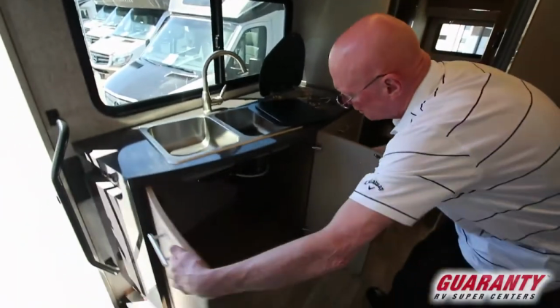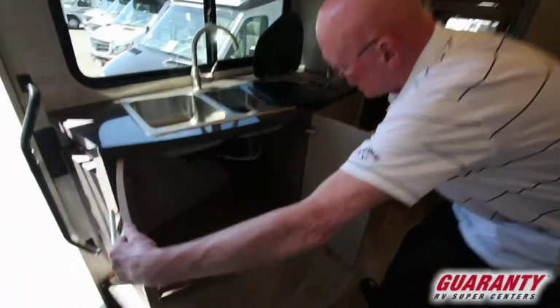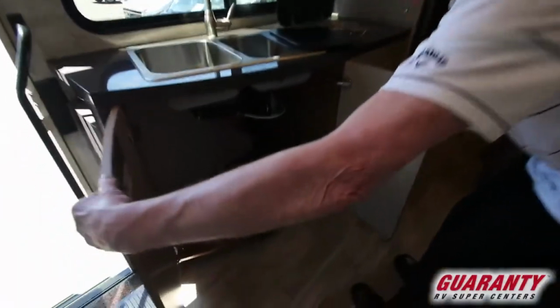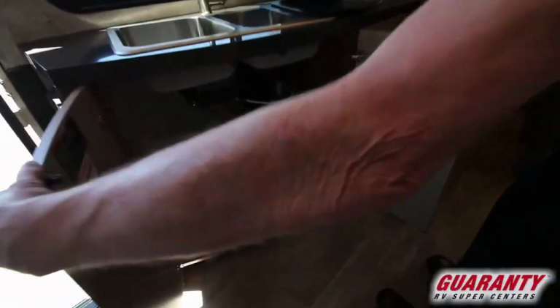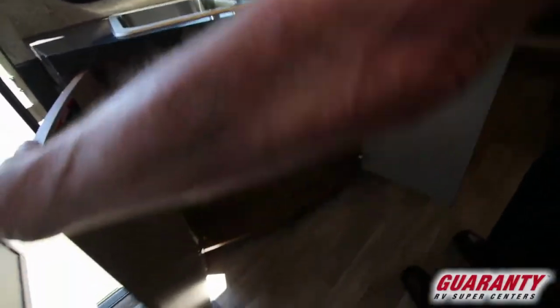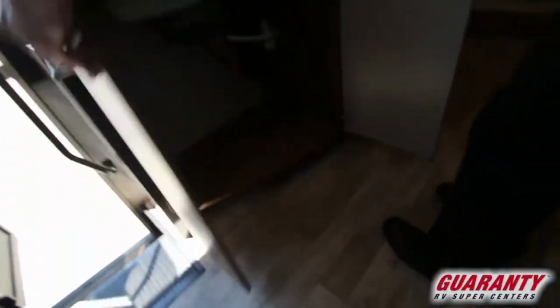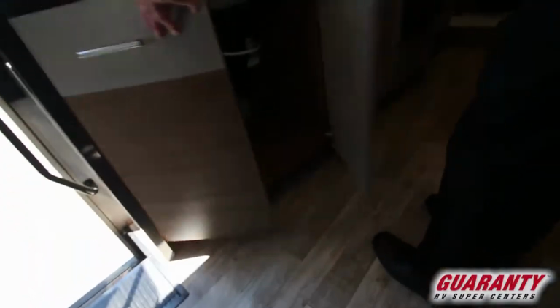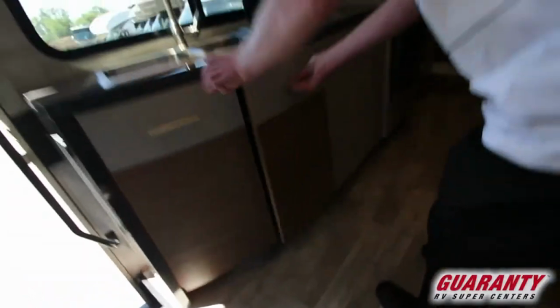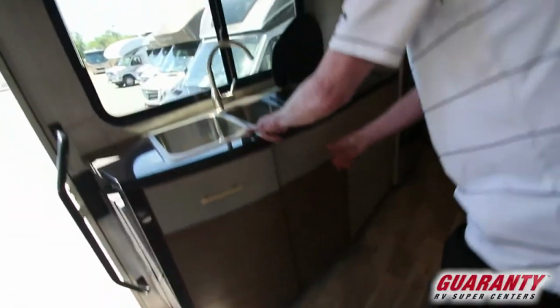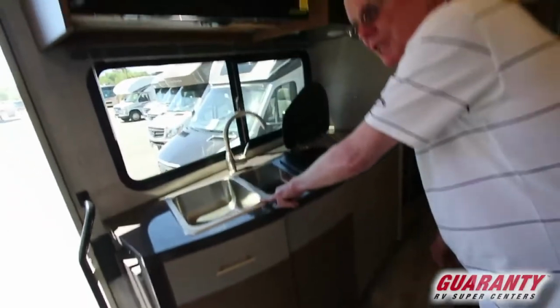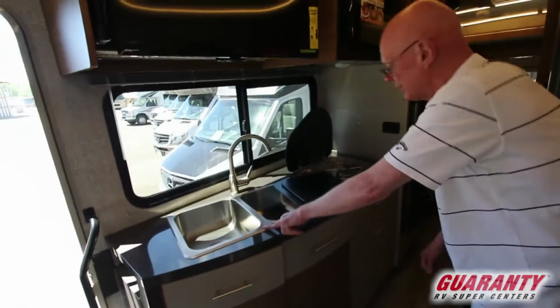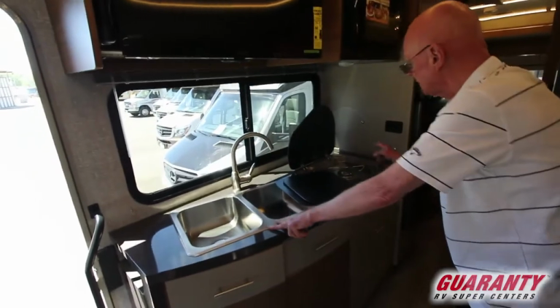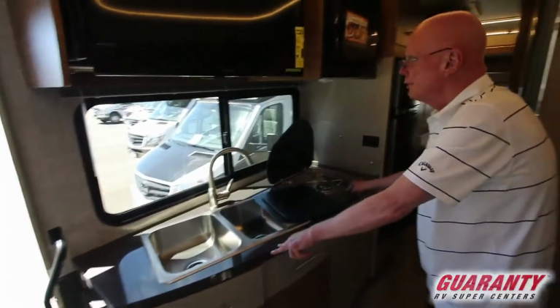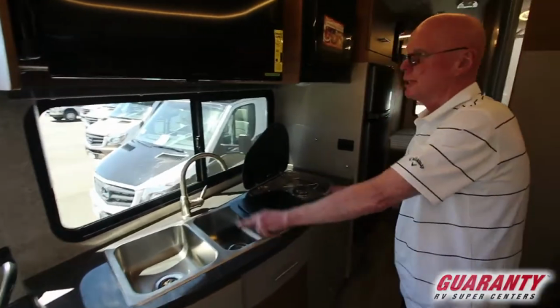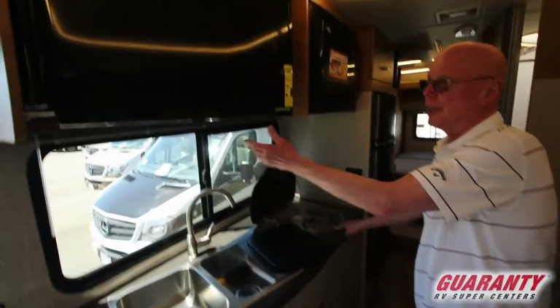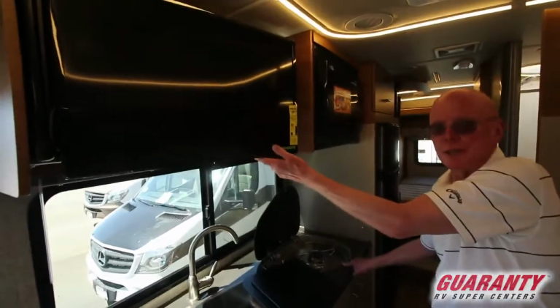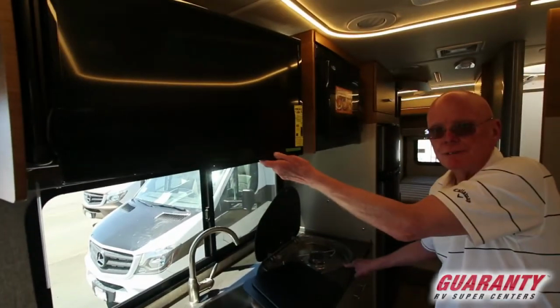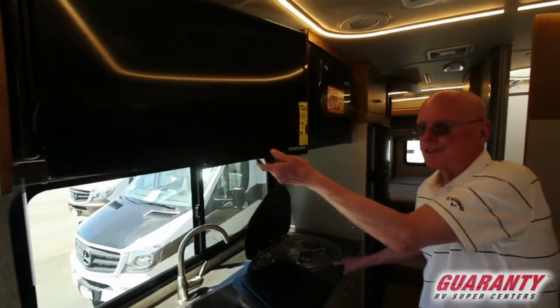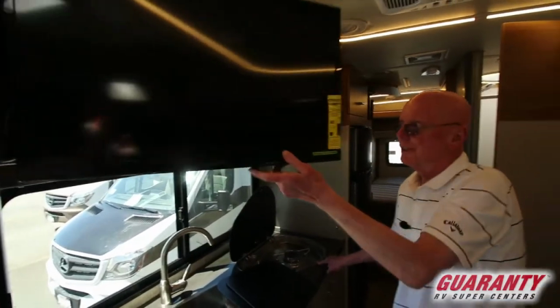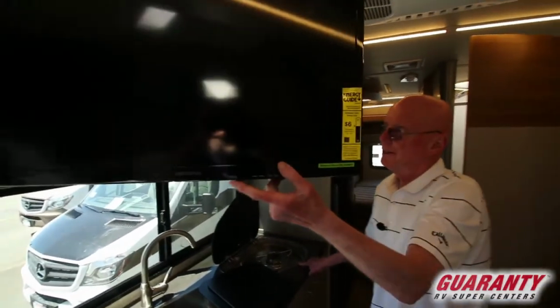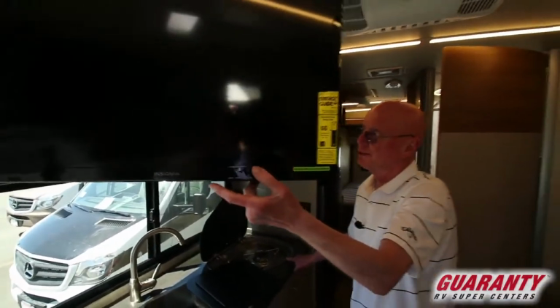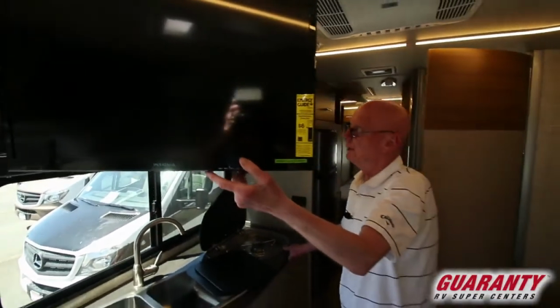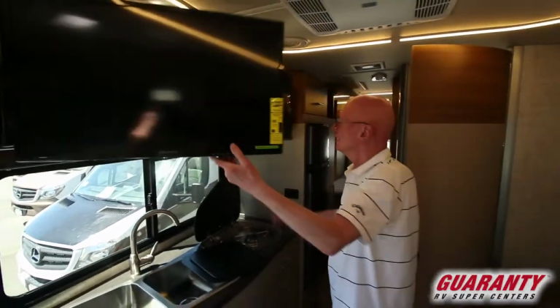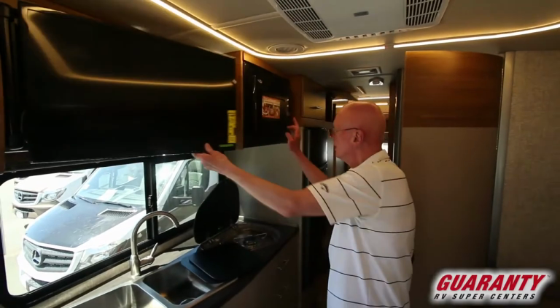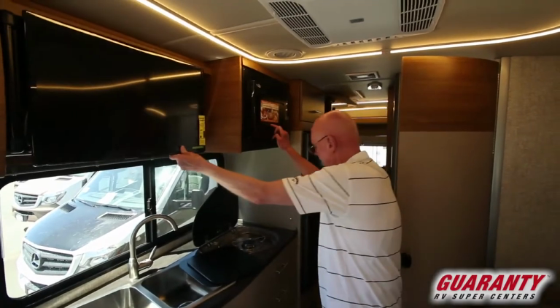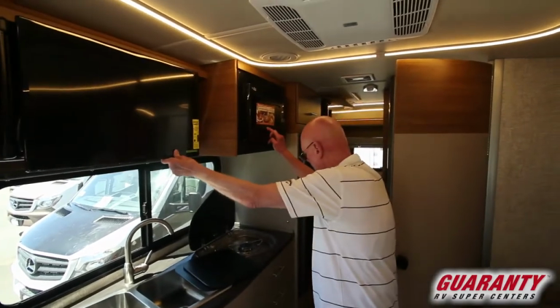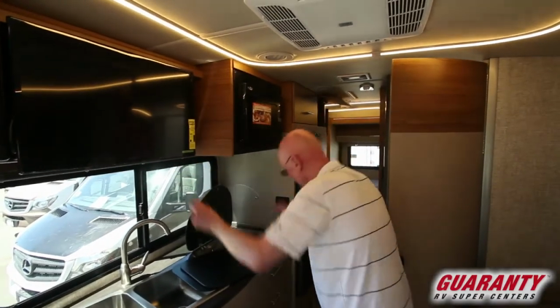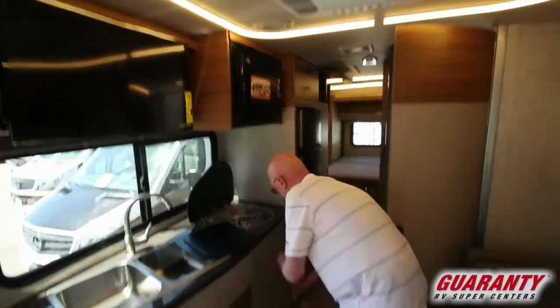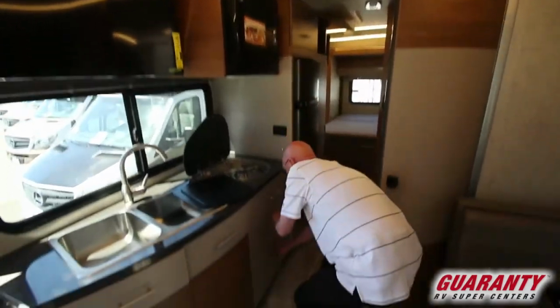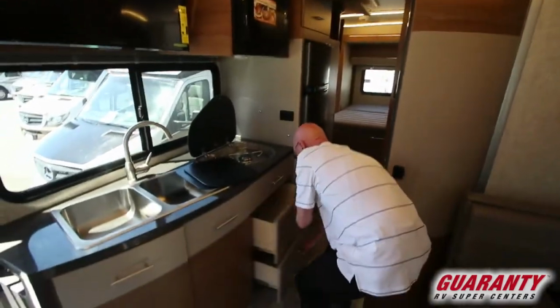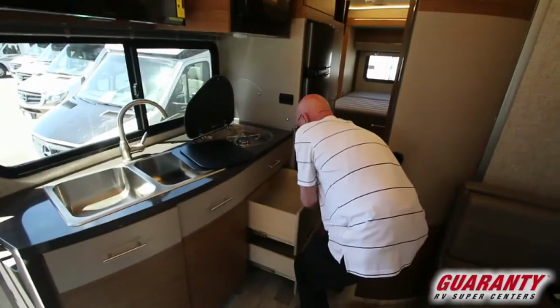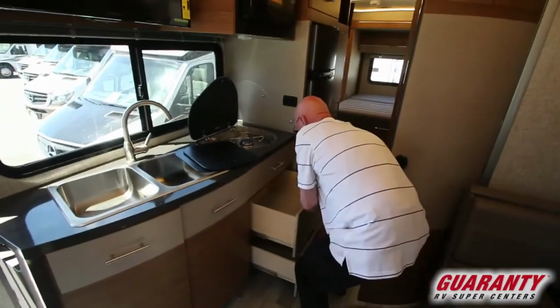Directly across from the dinette you'll notice the galley area. There's a tremendous amount of storage down below, water filtration as well, double stainless steel sinks, two-burner cooktop, the TV set is articulated and there's storage behind. Convection microwave oven, lots of drawer storage right here.